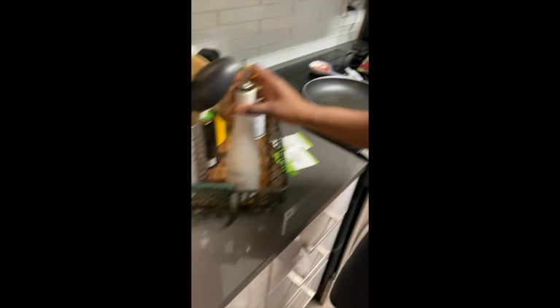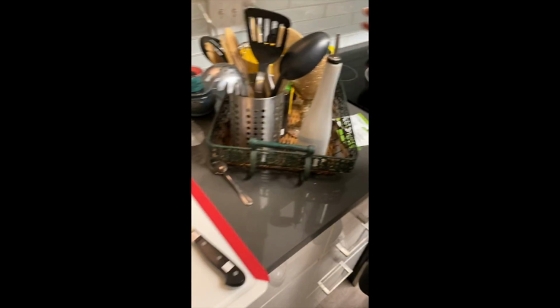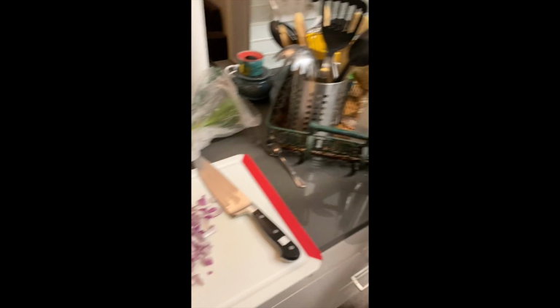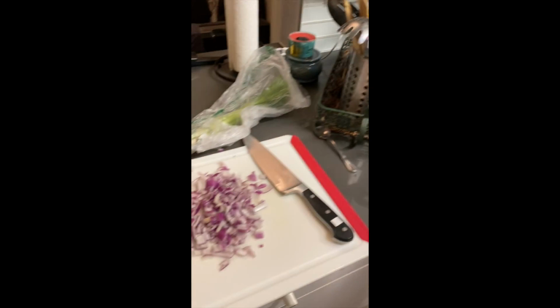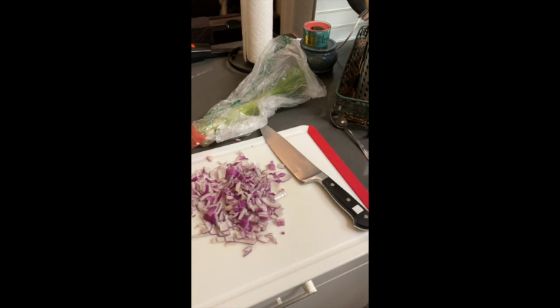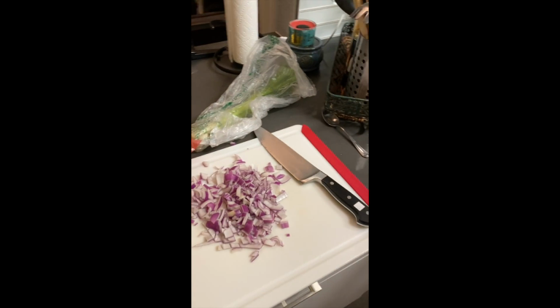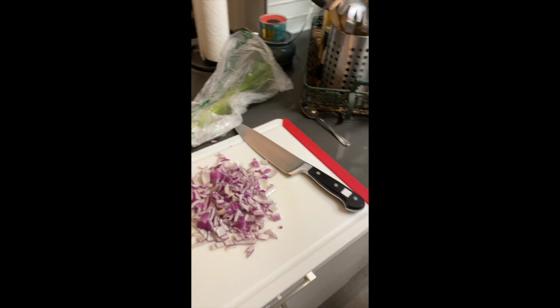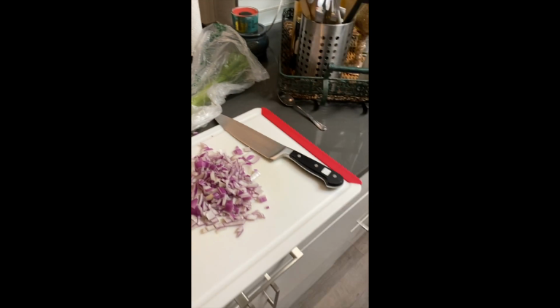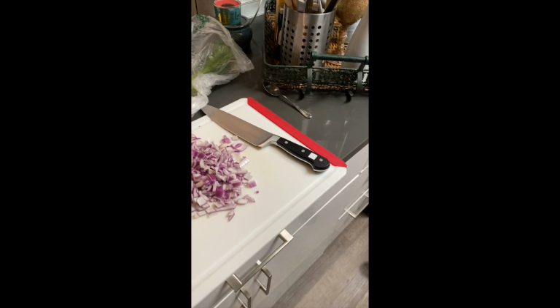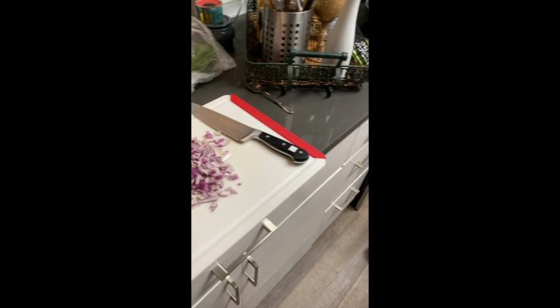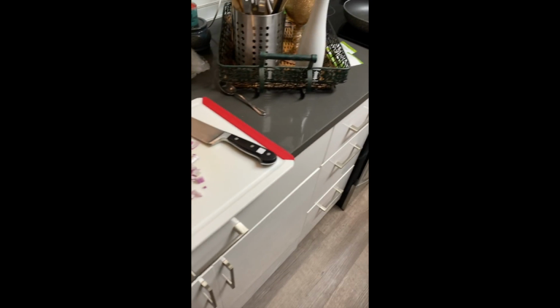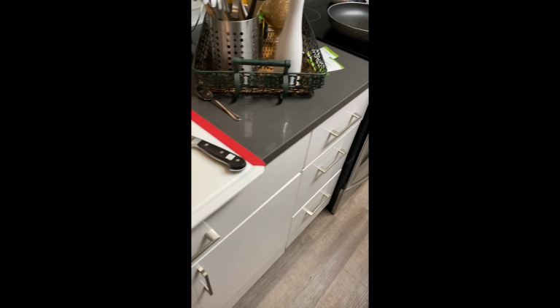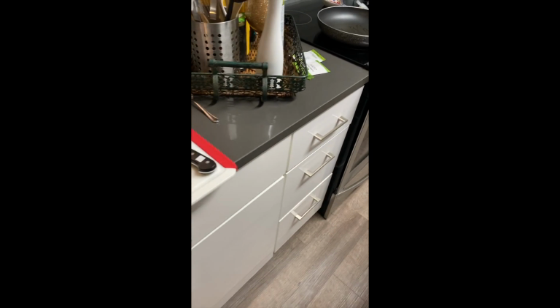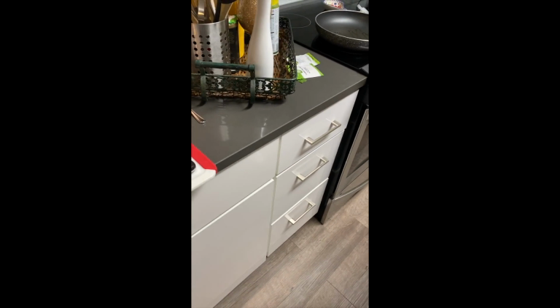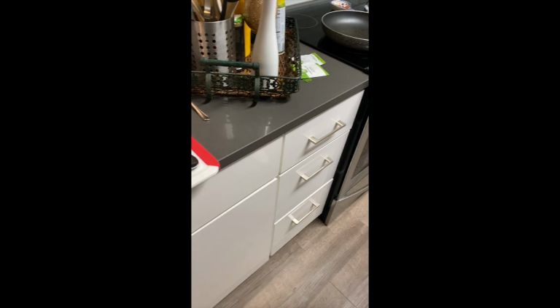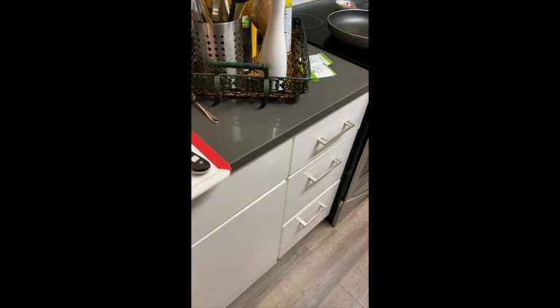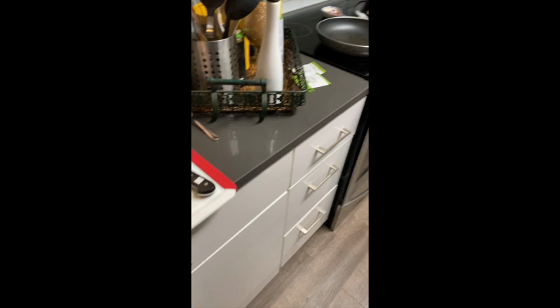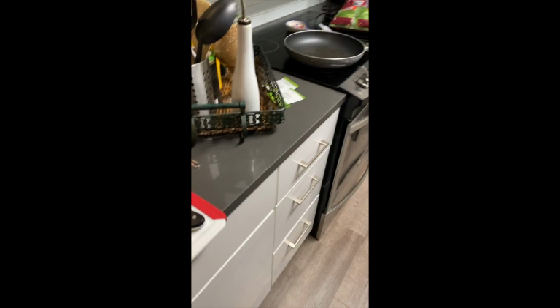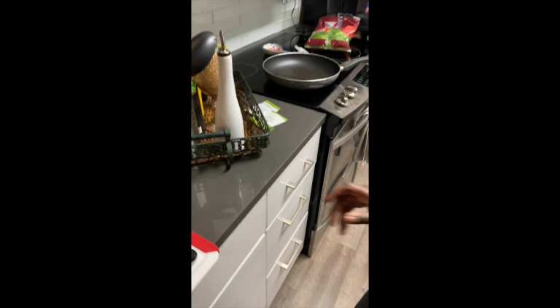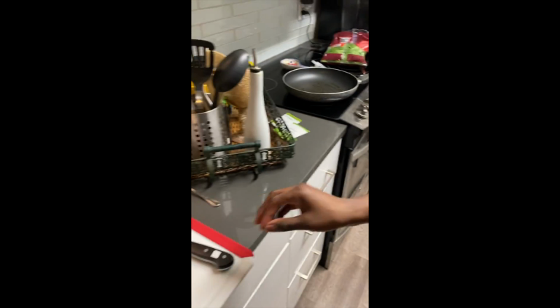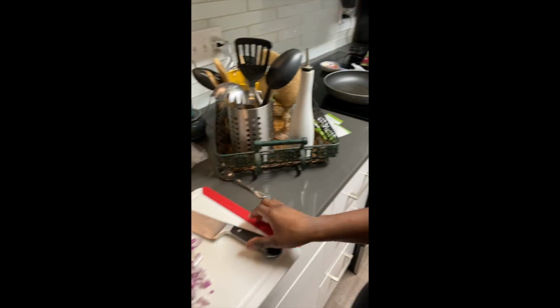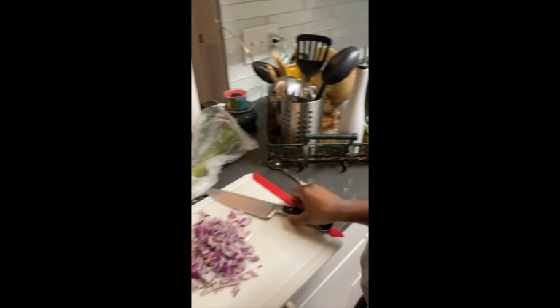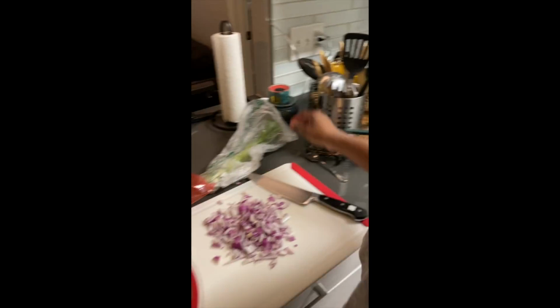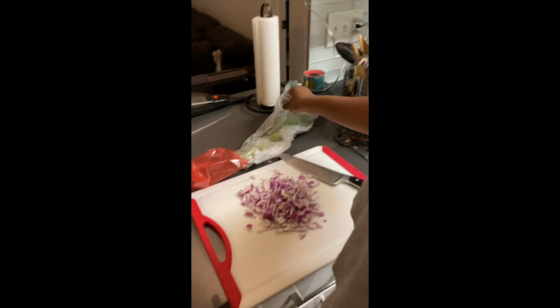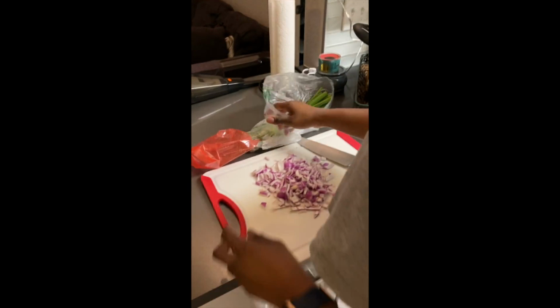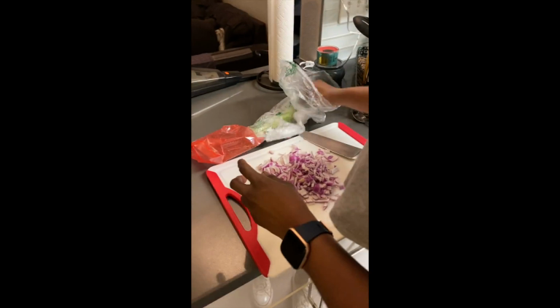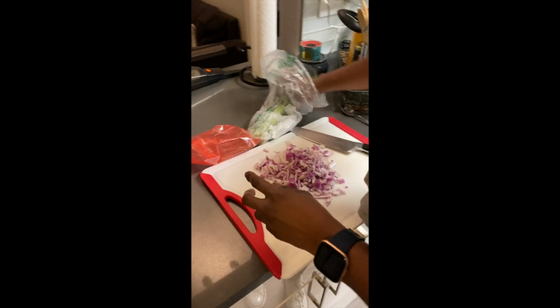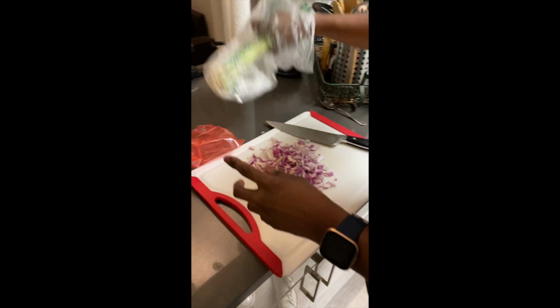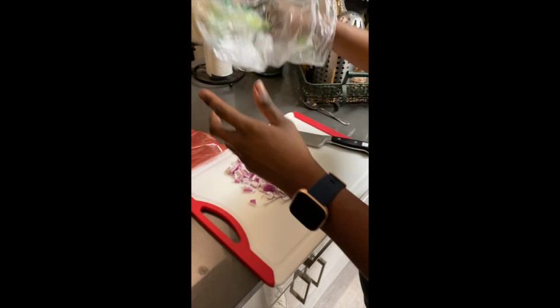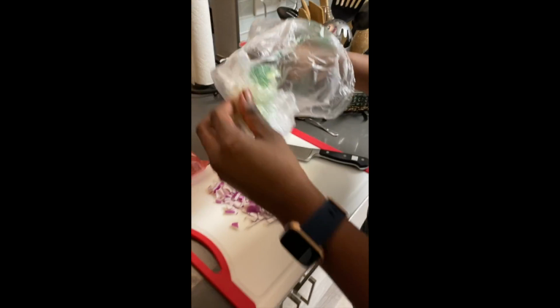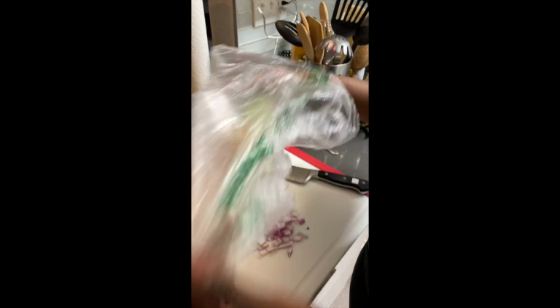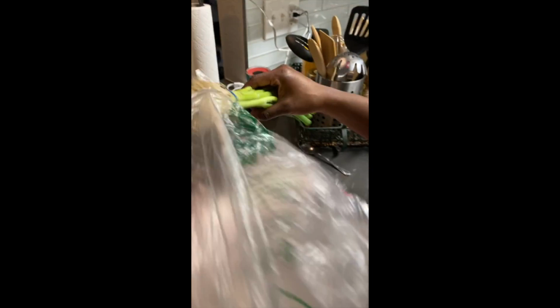Onions. How much onion do I have? I'm going to put them all in. We're going to do the green onions. What are we doing with these green onions?